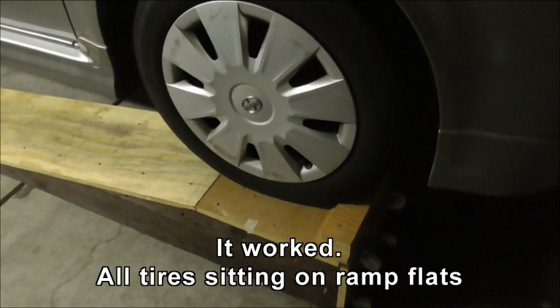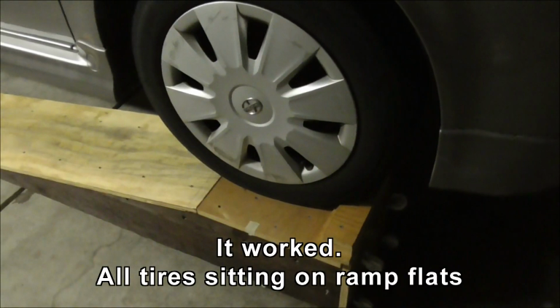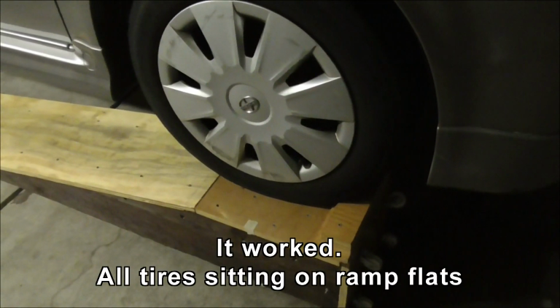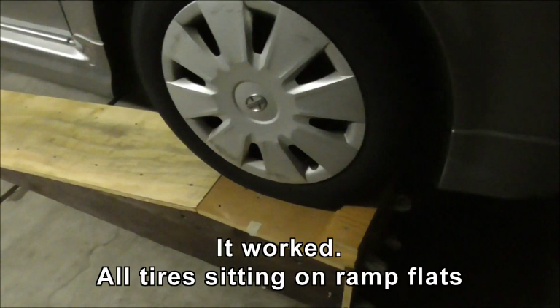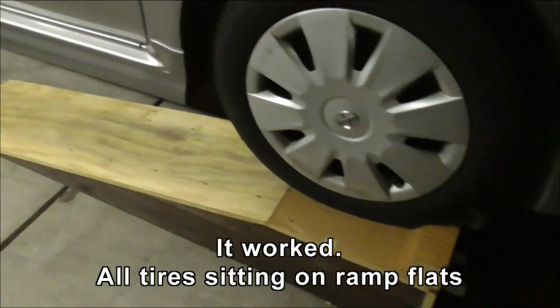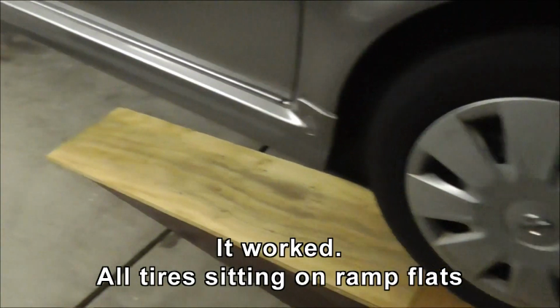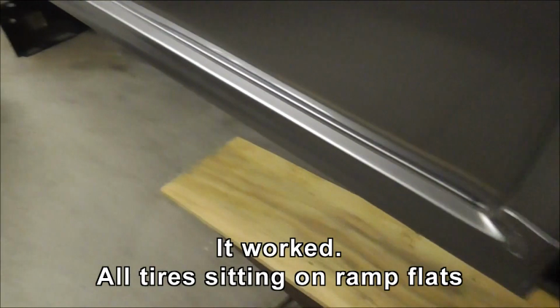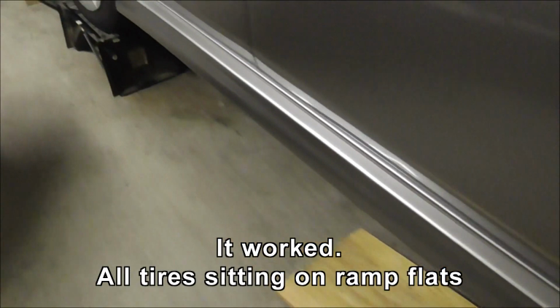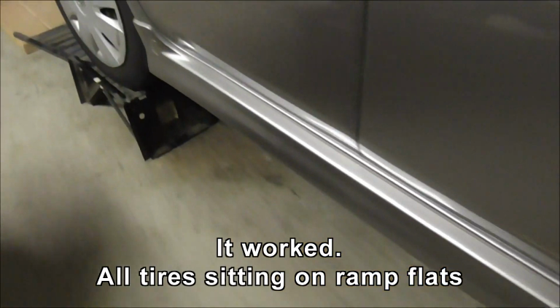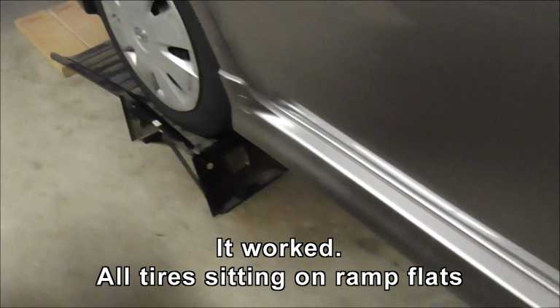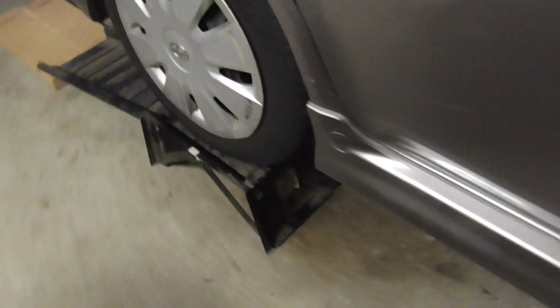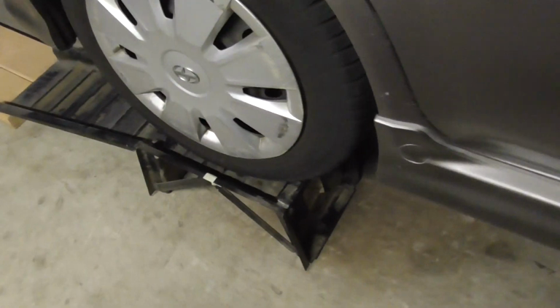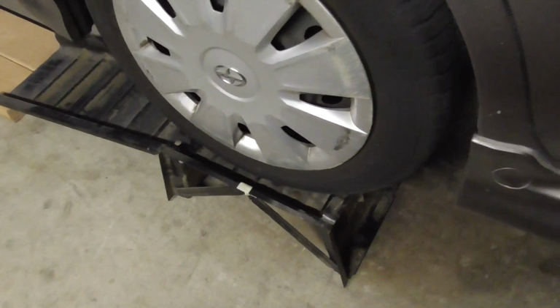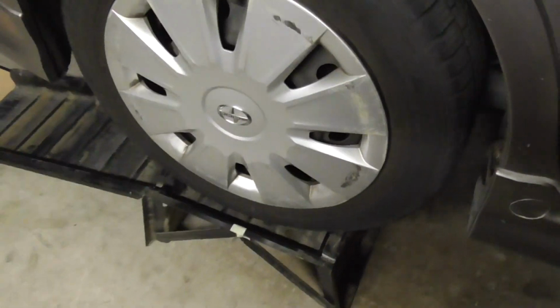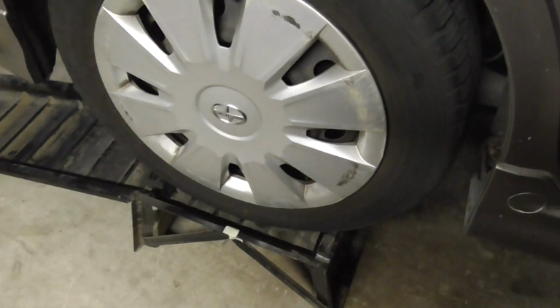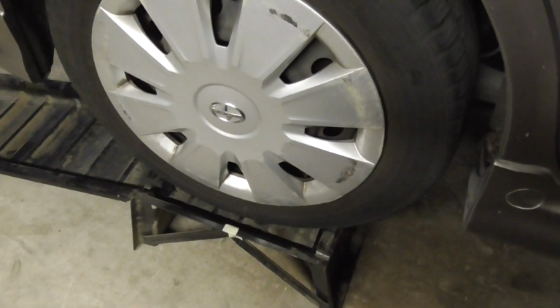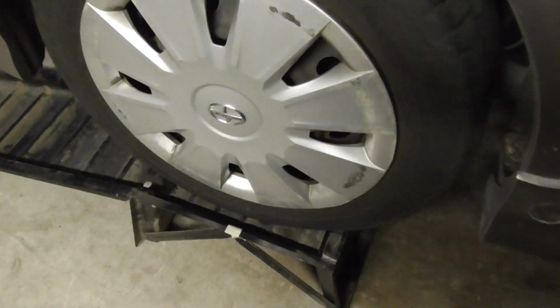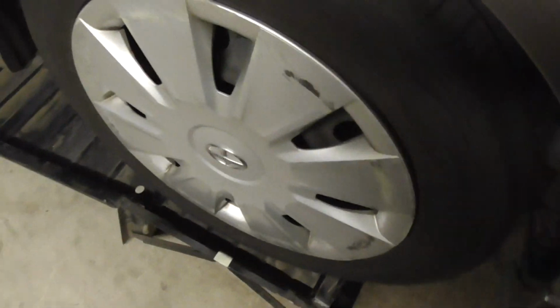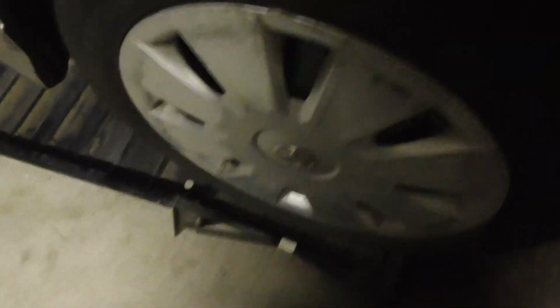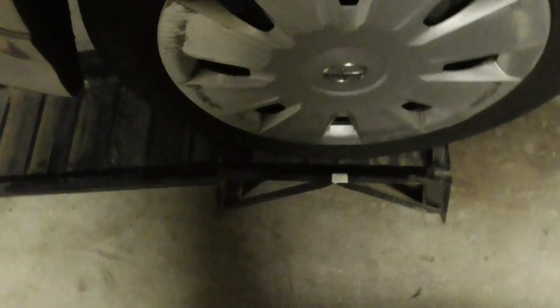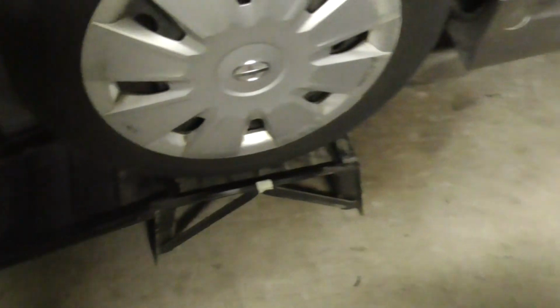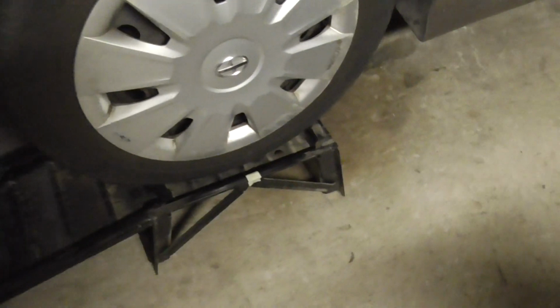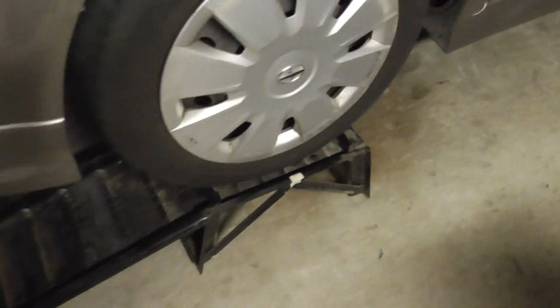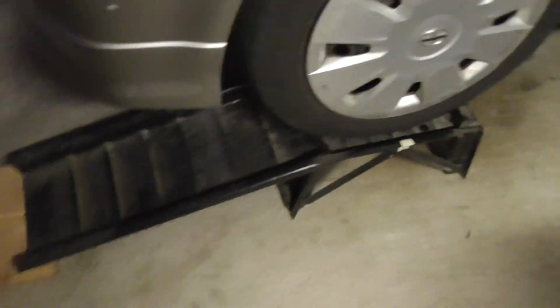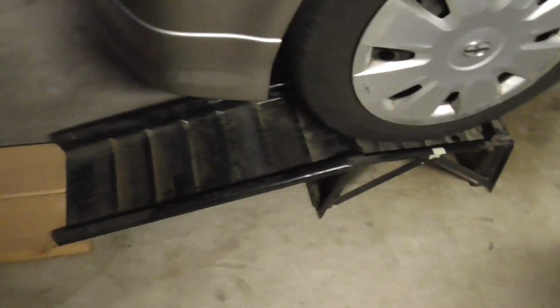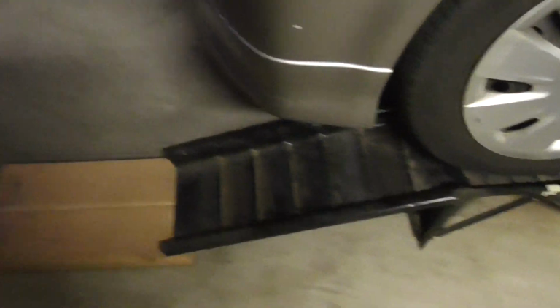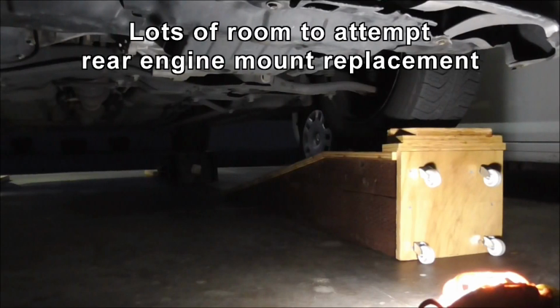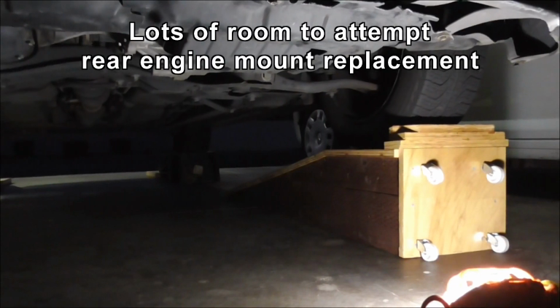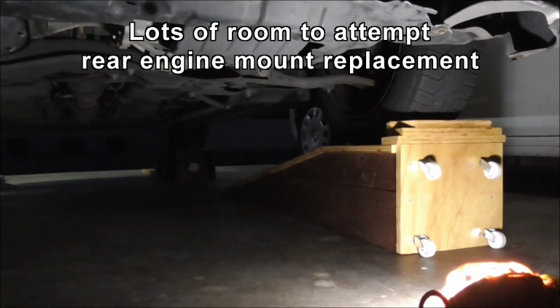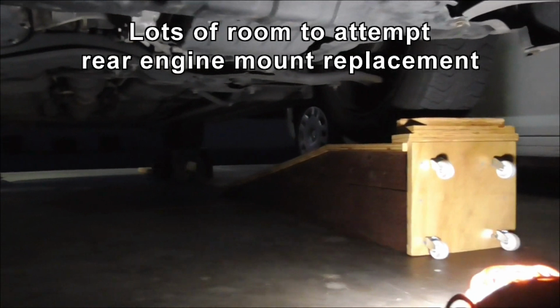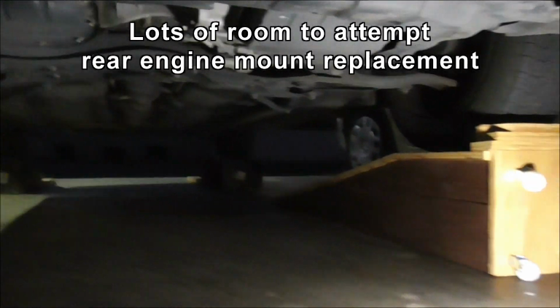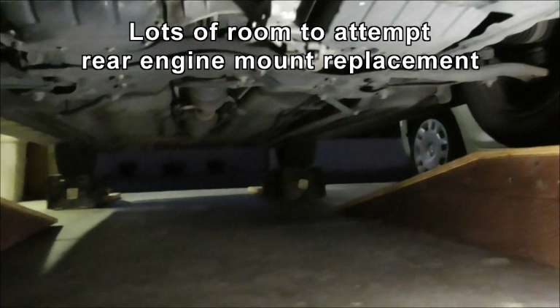Oh my god, math worked! Is this one on? I may have this one on. Right where it should be. And here's the XB up on both ramps.